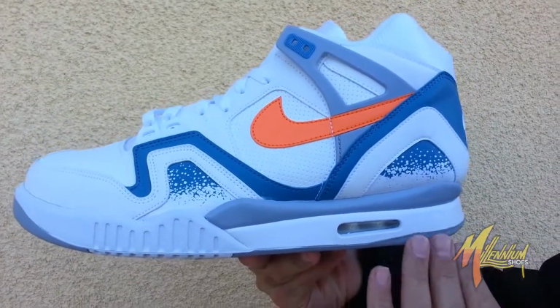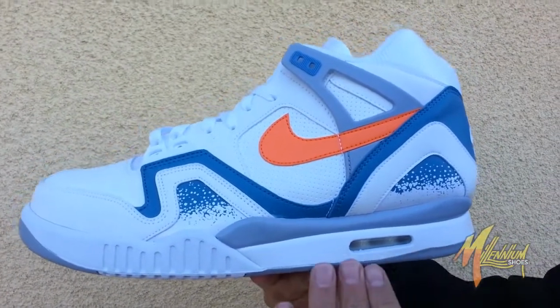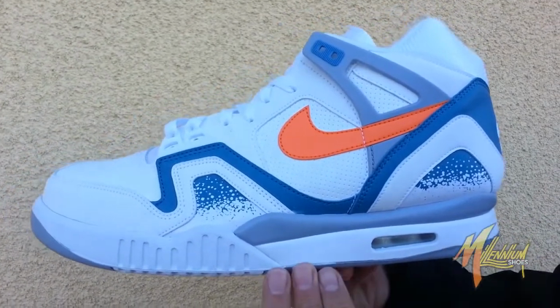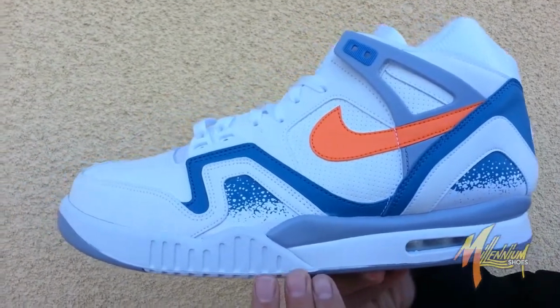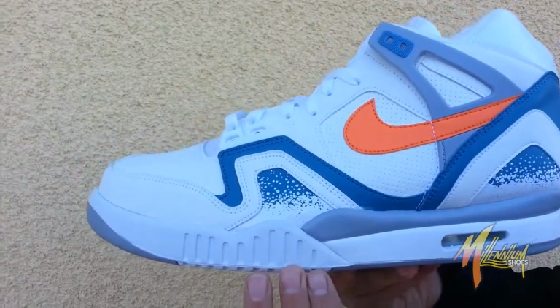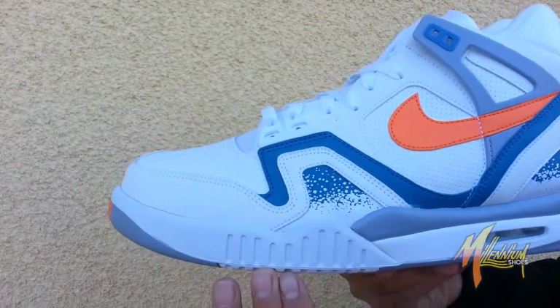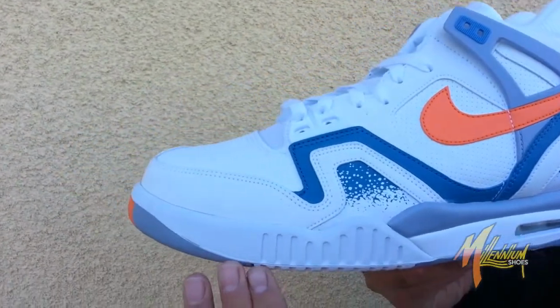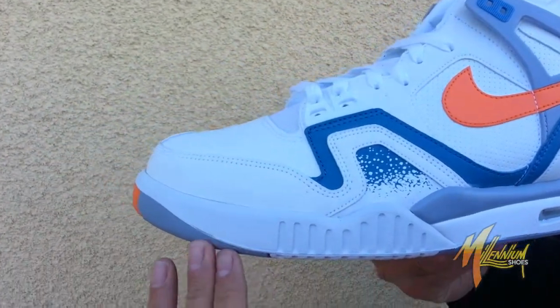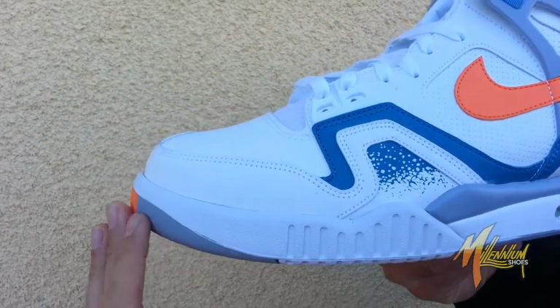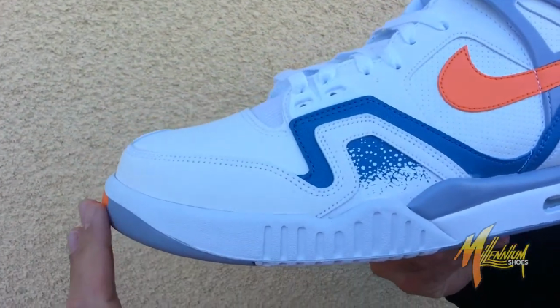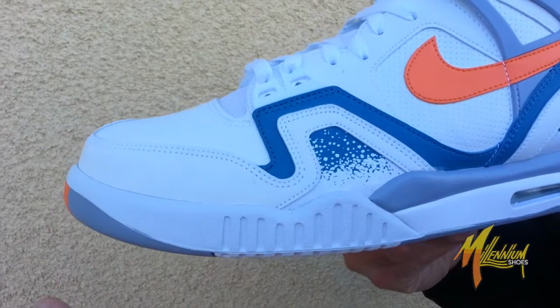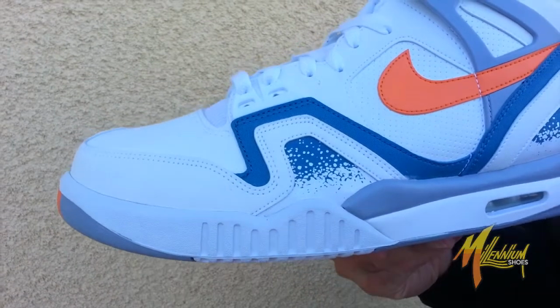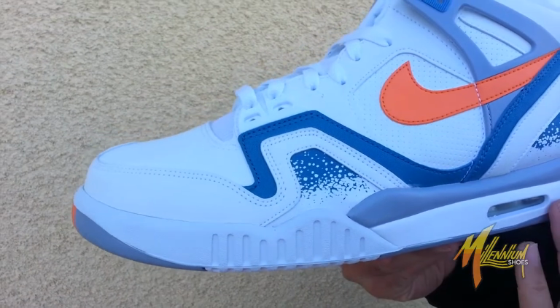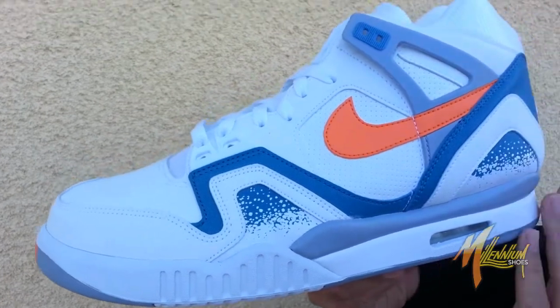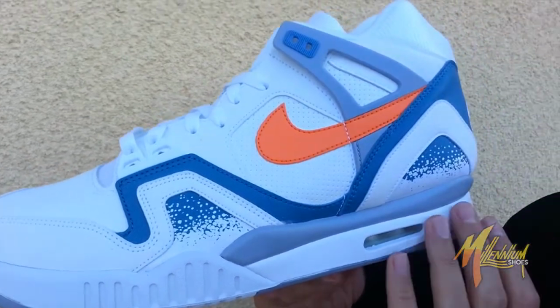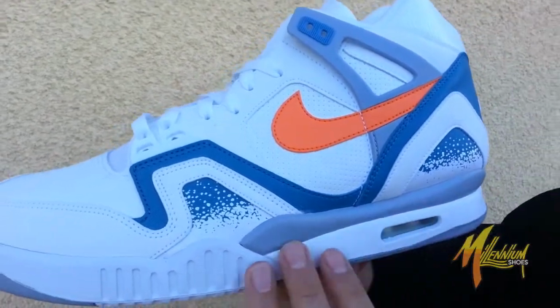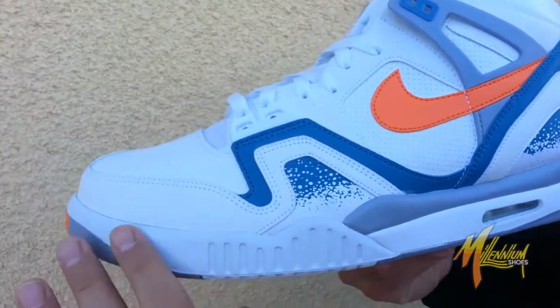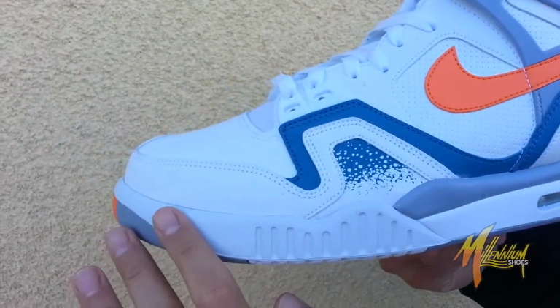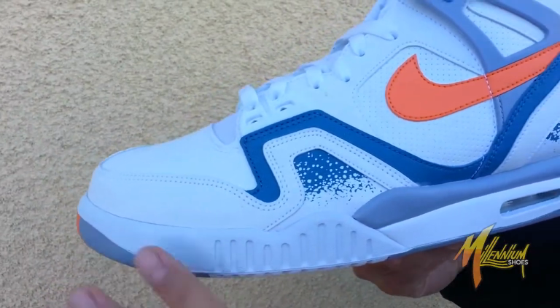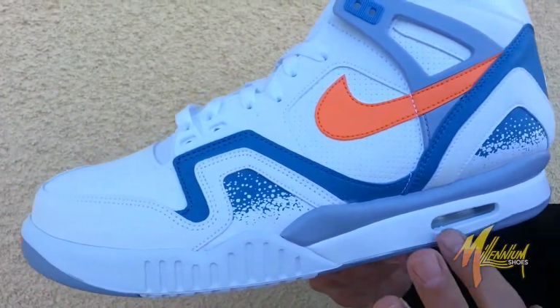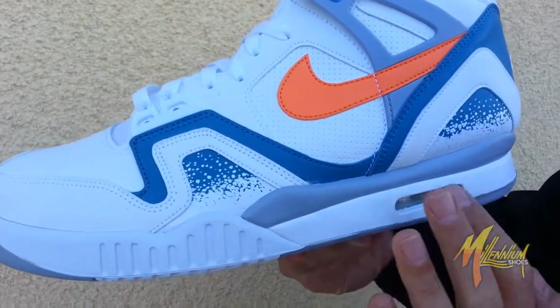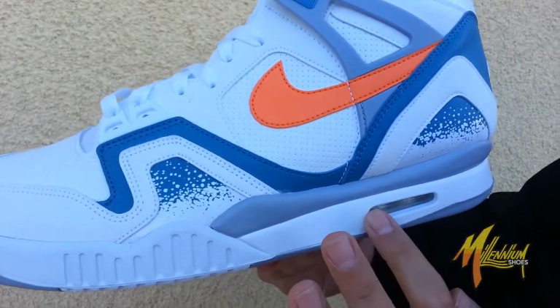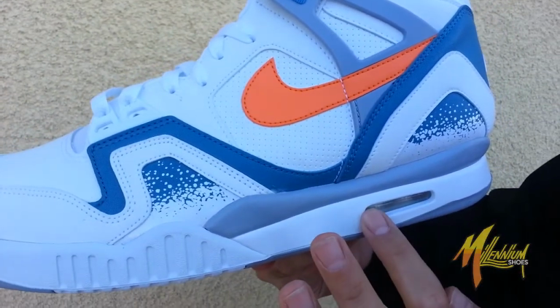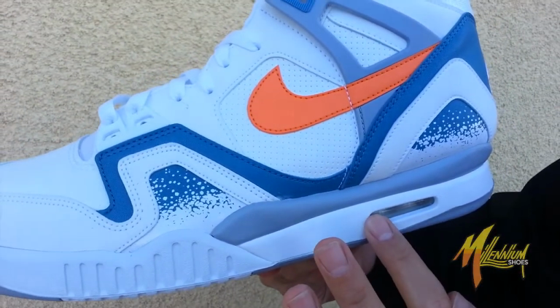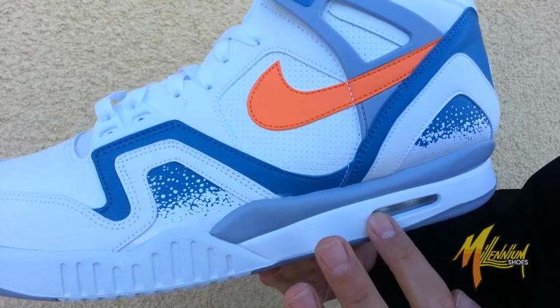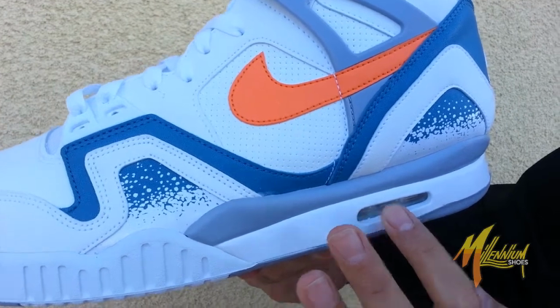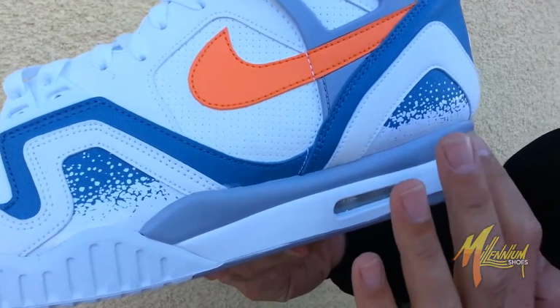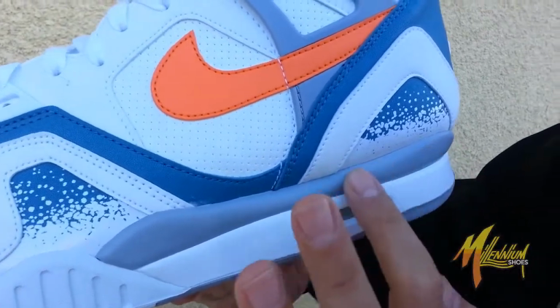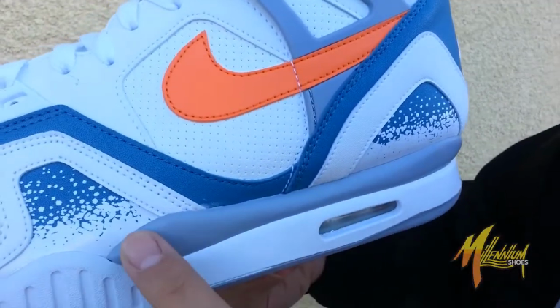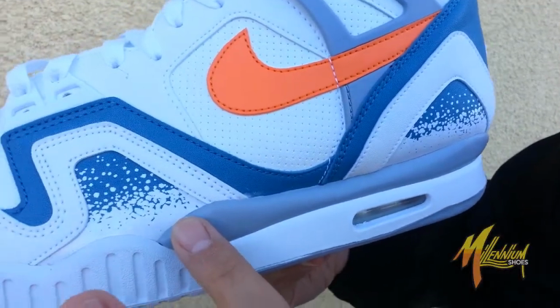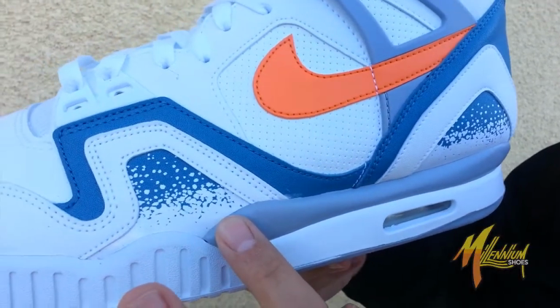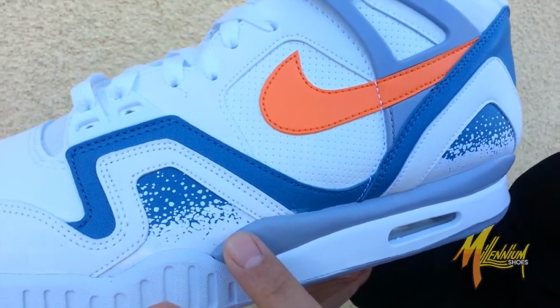We got gray on the outsole, transcending to white, right back to gray. Run to the midsole, white all the way throughout, visible air pocket just beneath, another layer of gray above that.